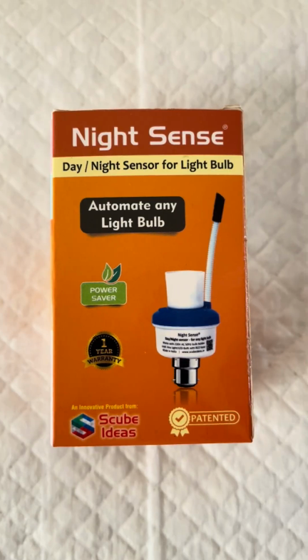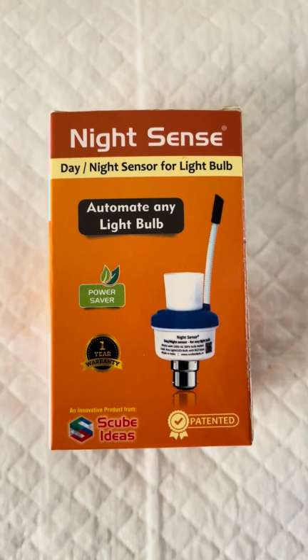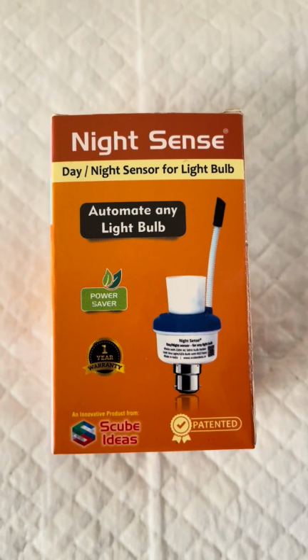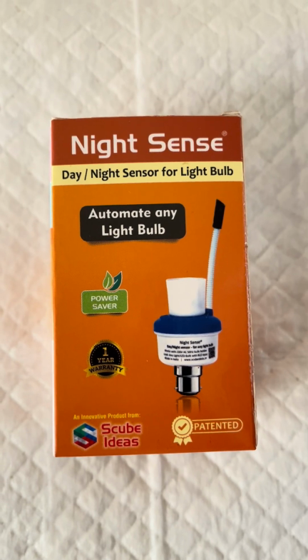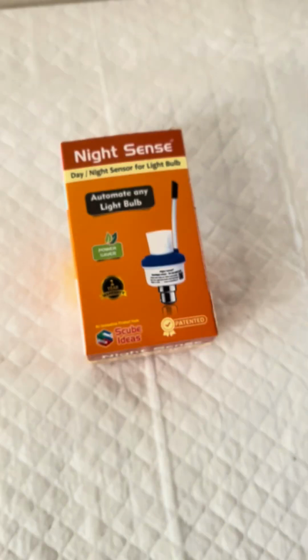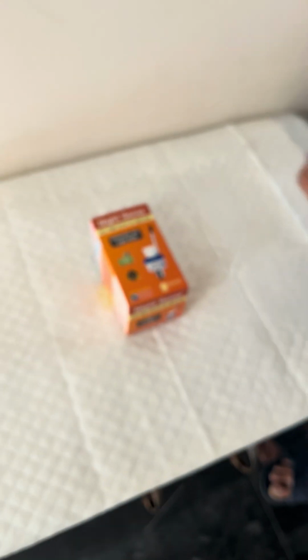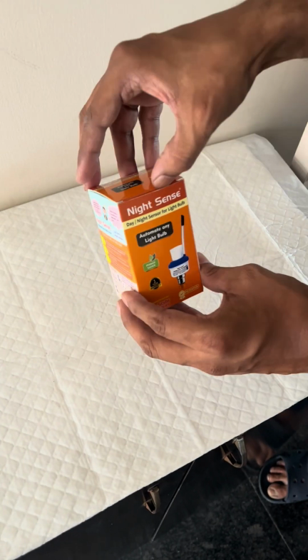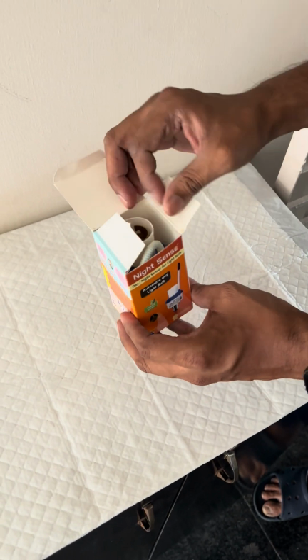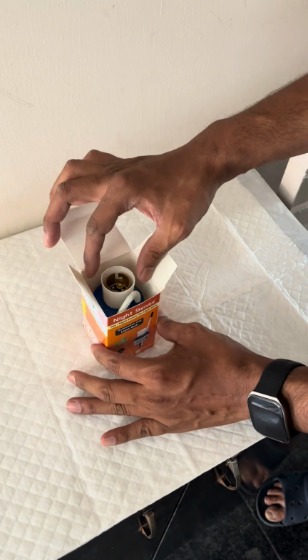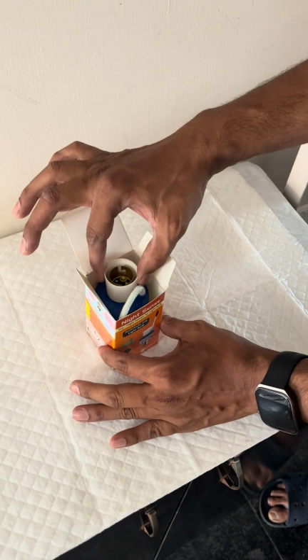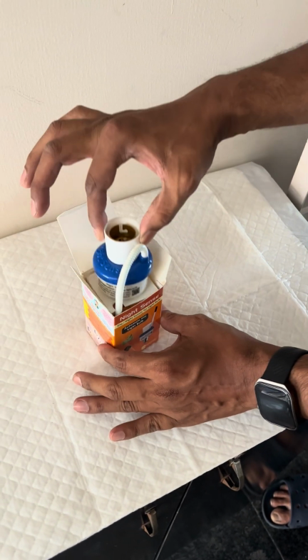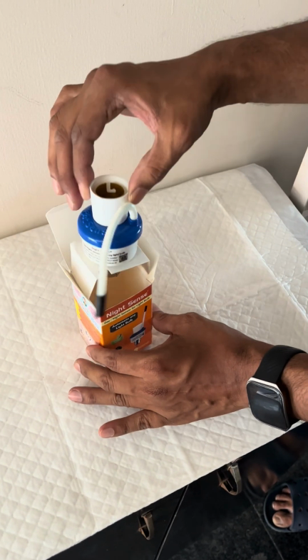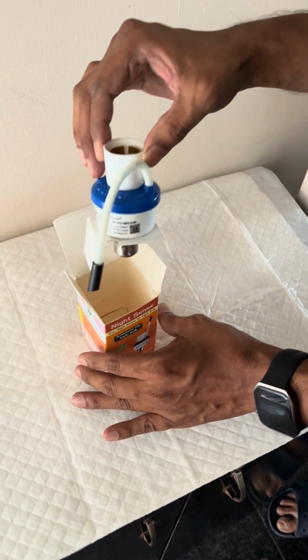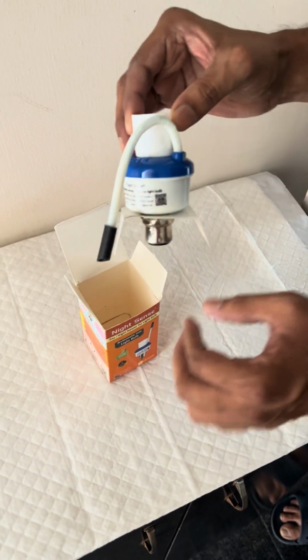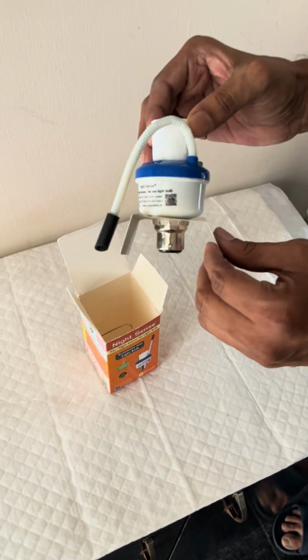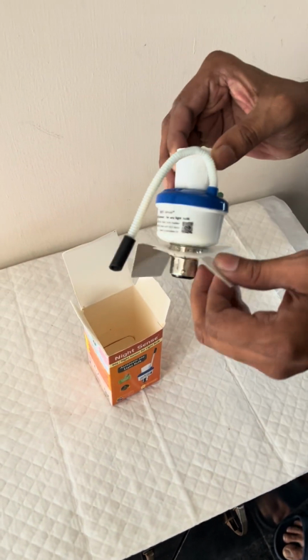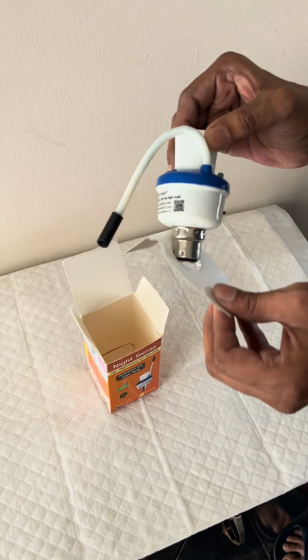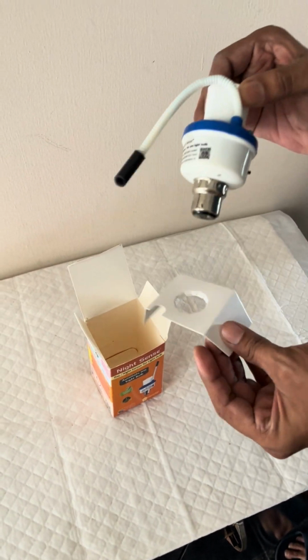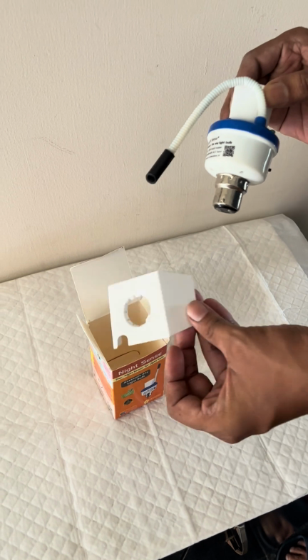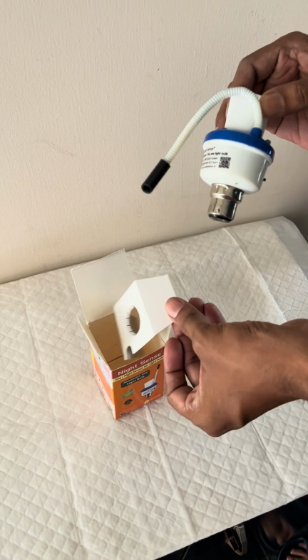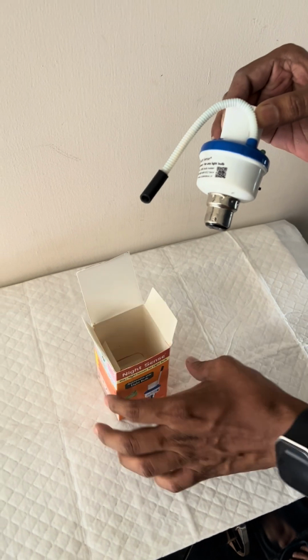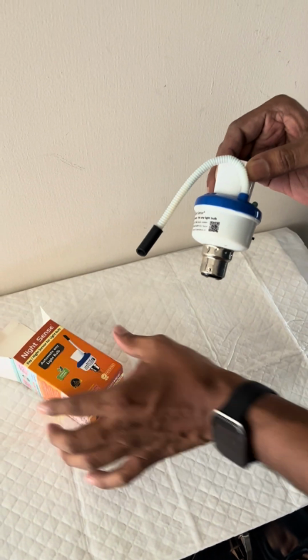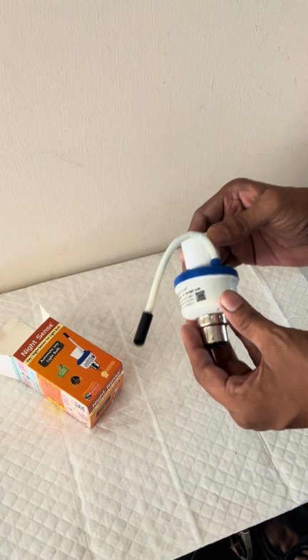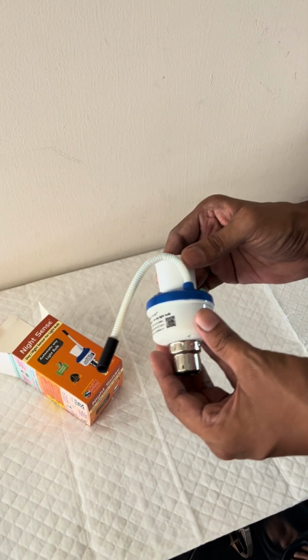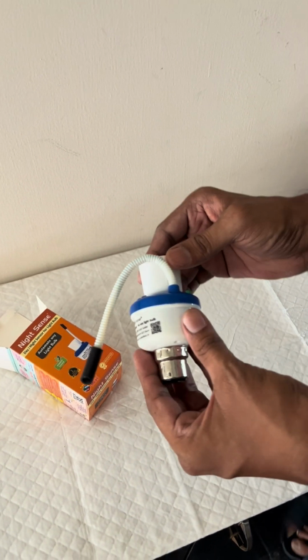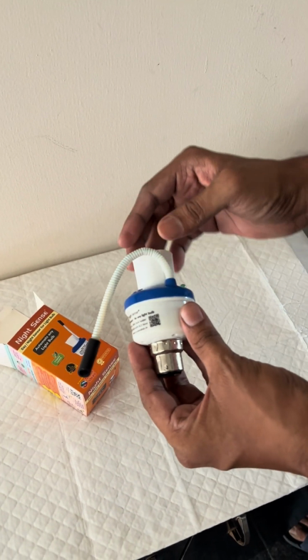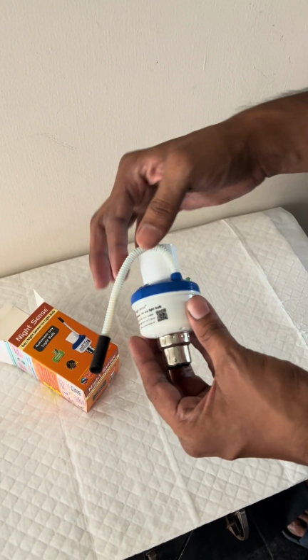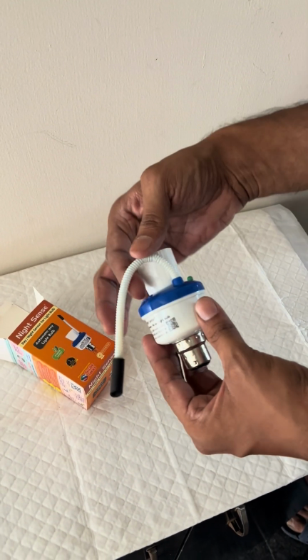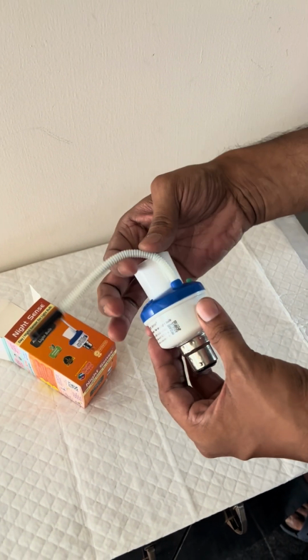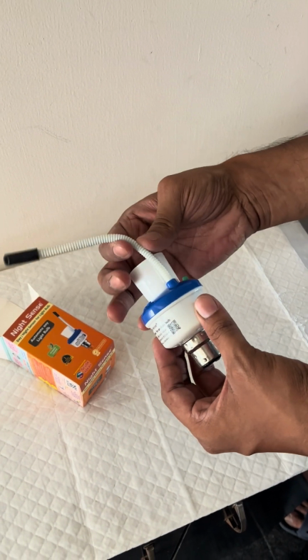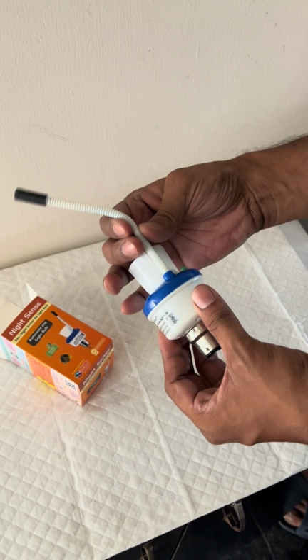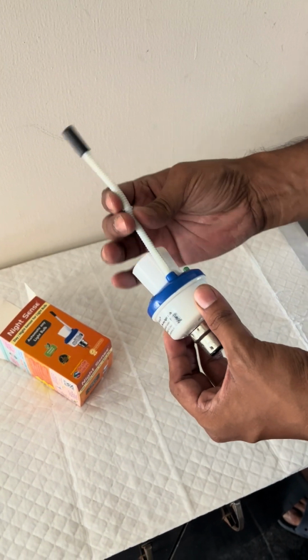Unboxing and installation of Nightsense. Open the box, pull out Nightsense, remove the flap, and unfold the flexible sensor.